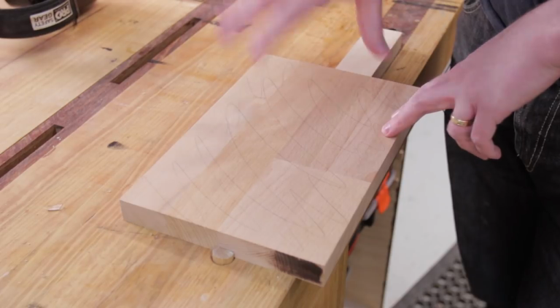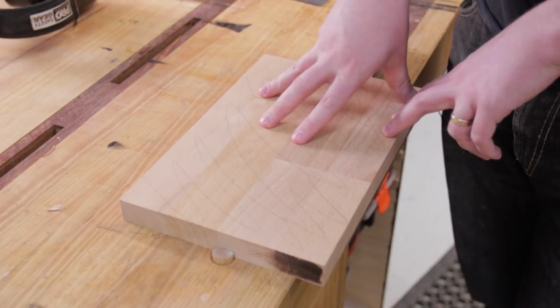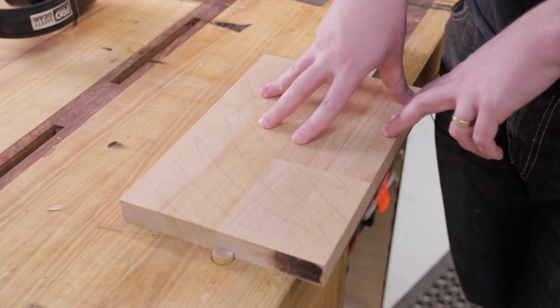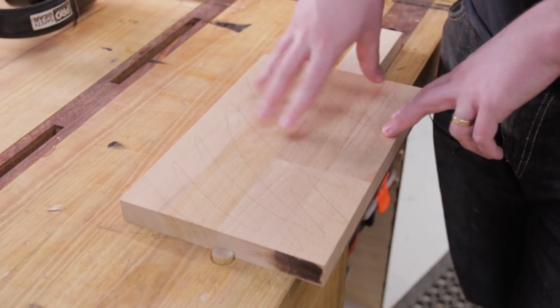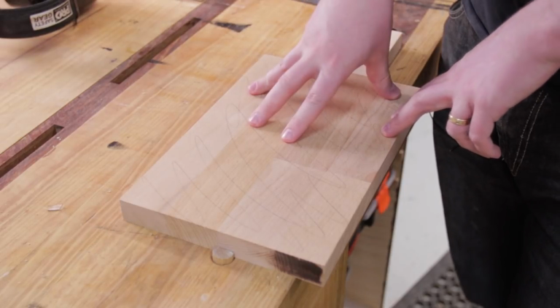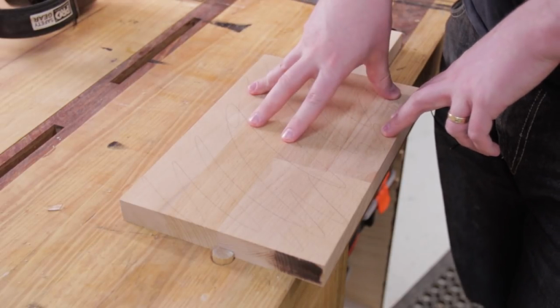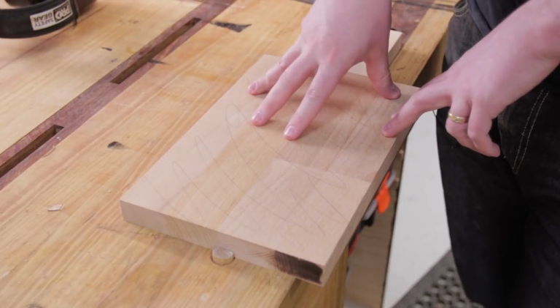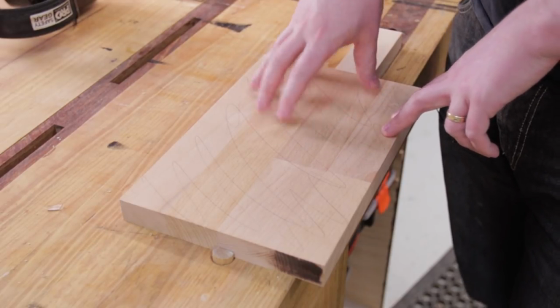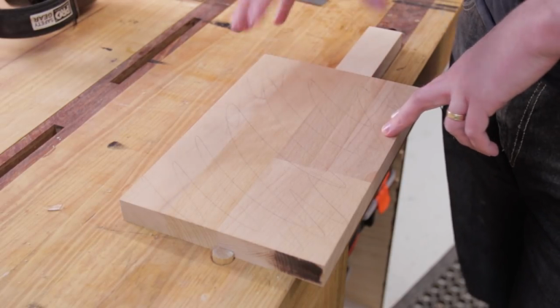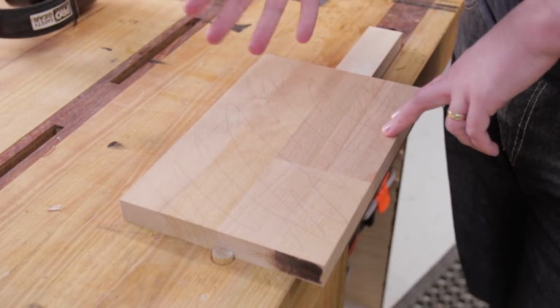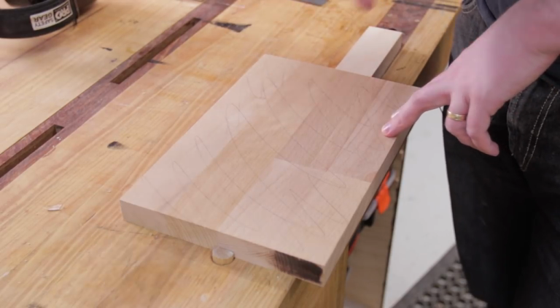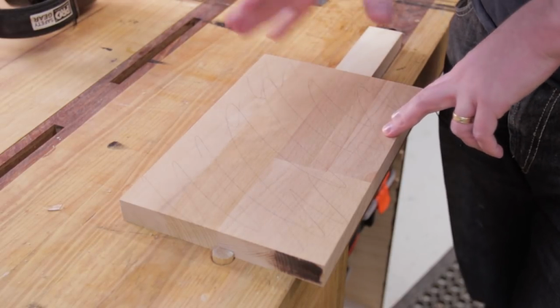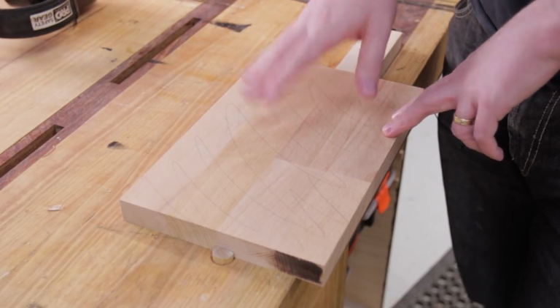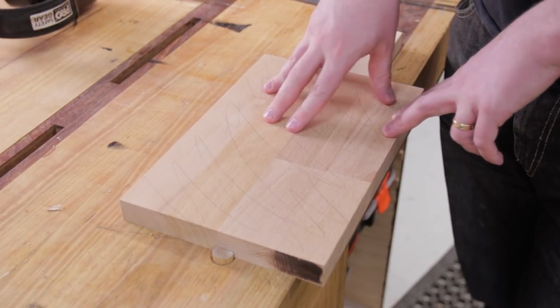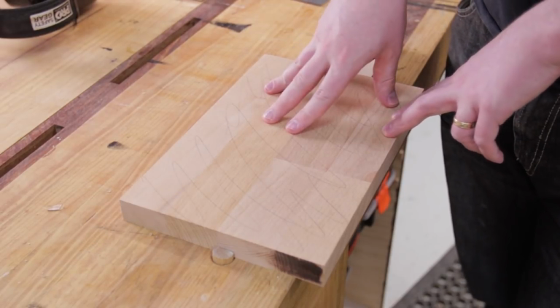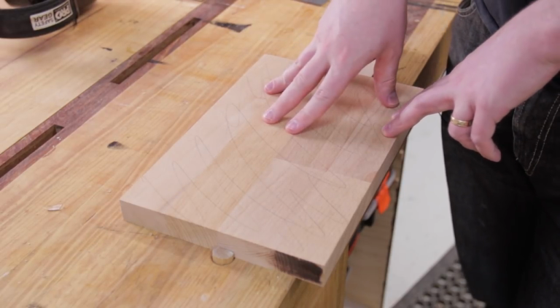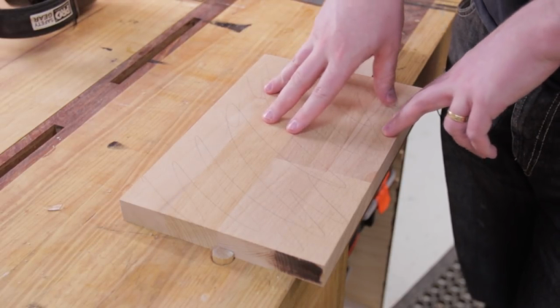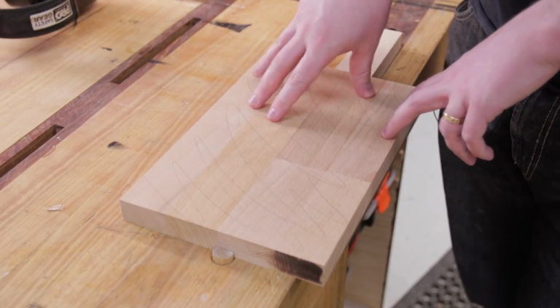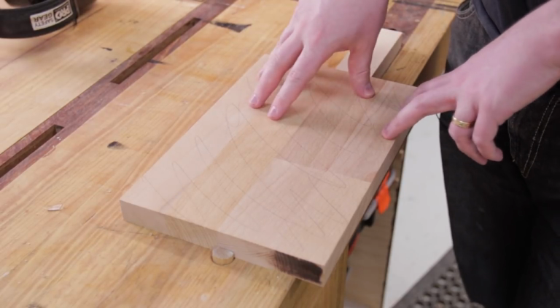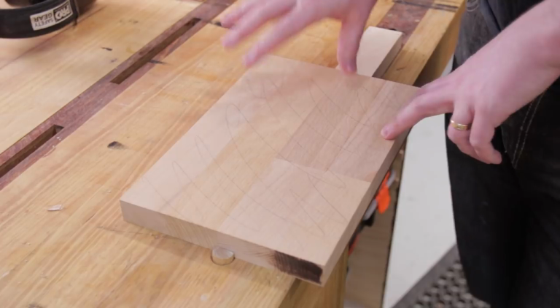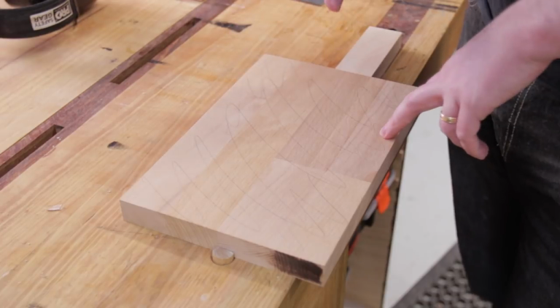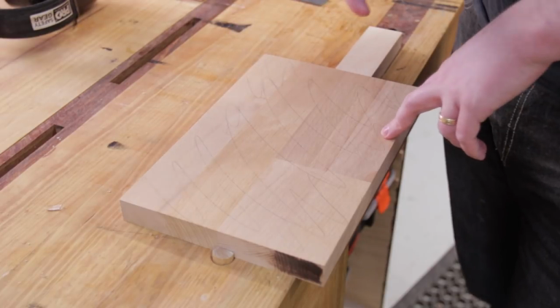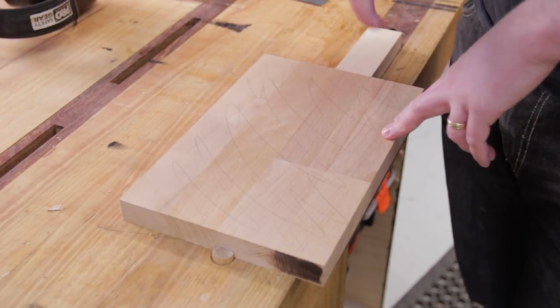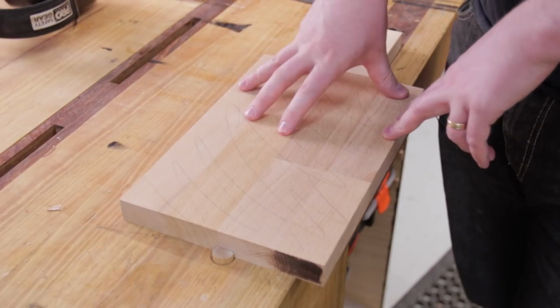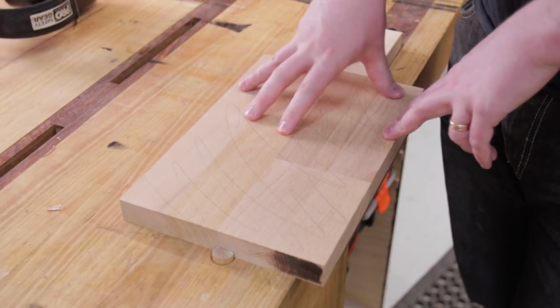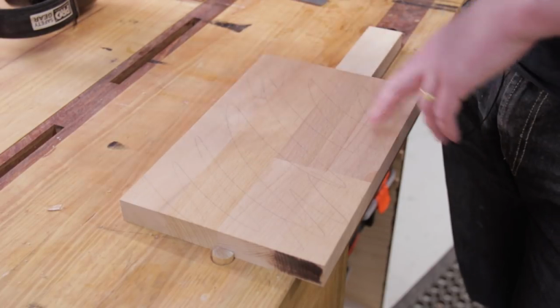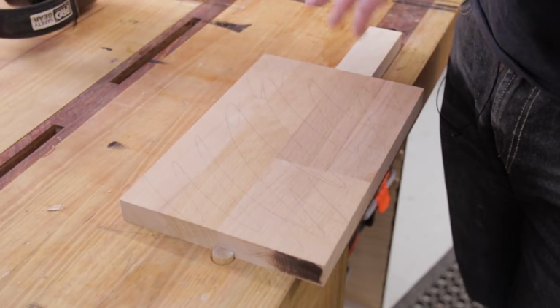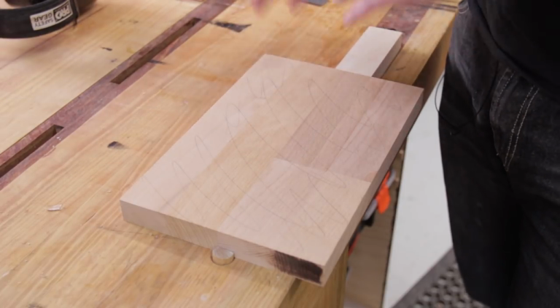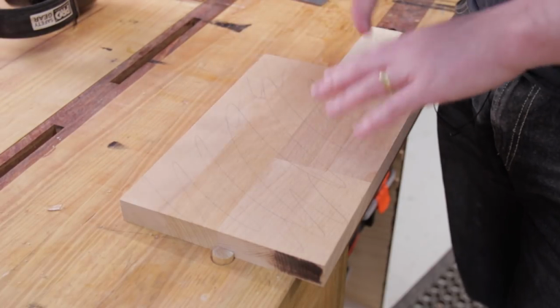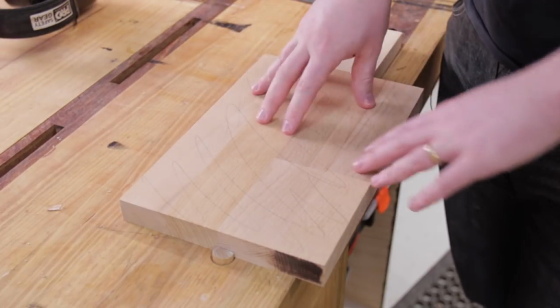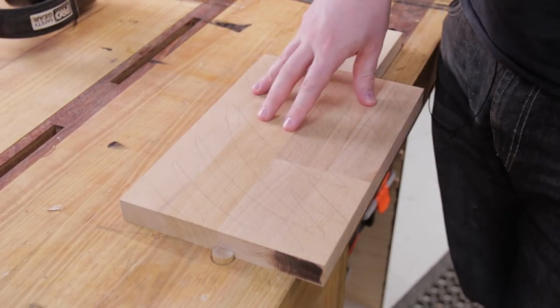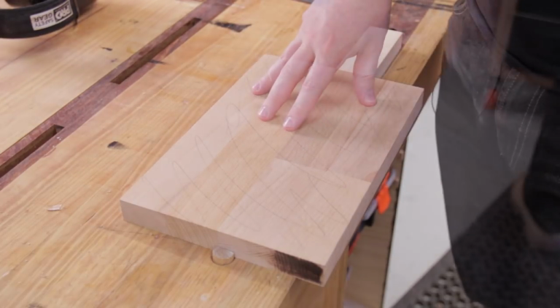I'm going to sand this up to 240 grit — 180 is okay but no rougher than that — then we're going to seal it and then put the mask on.